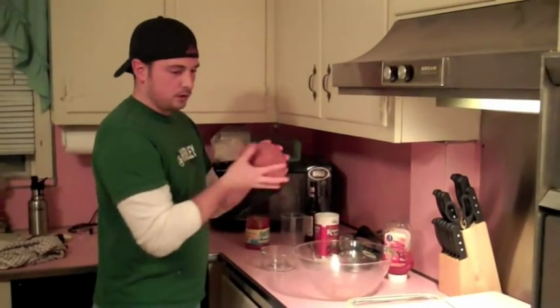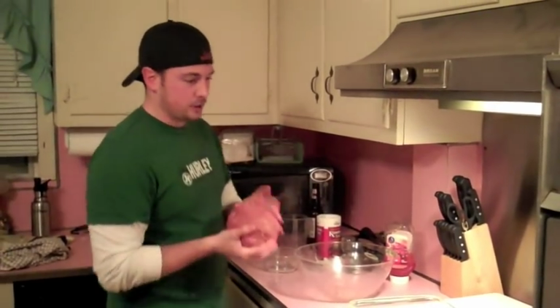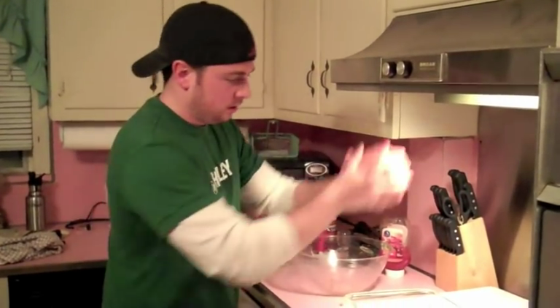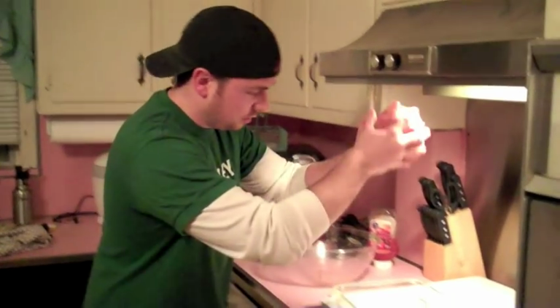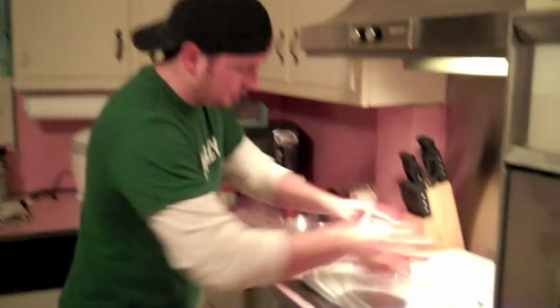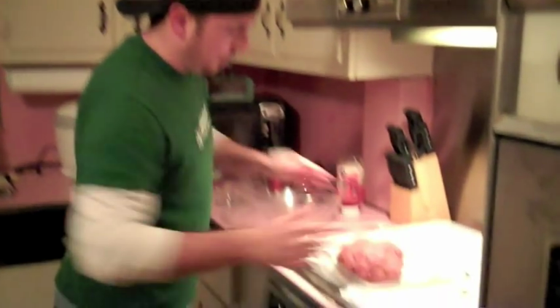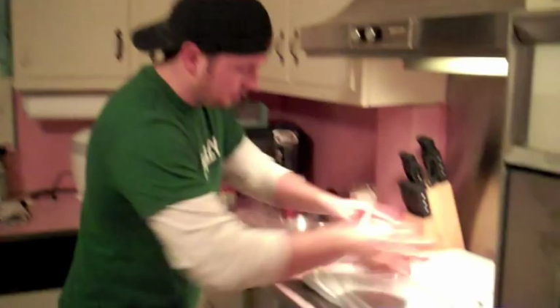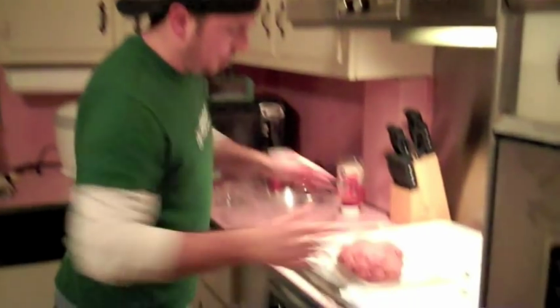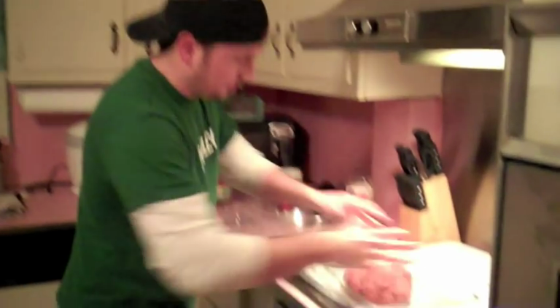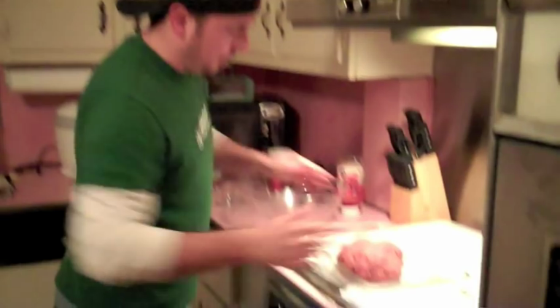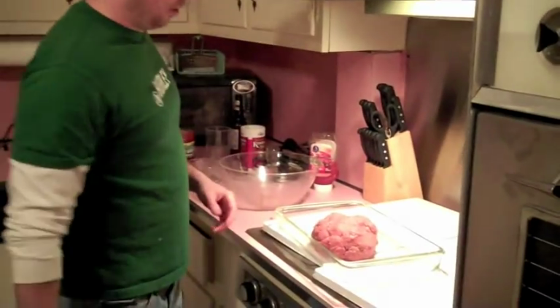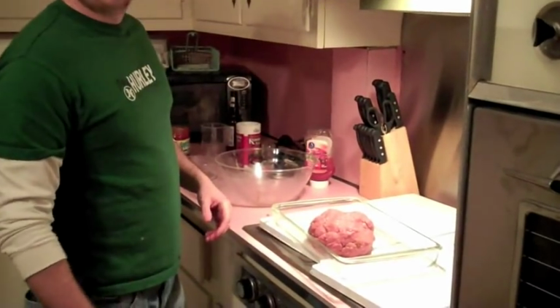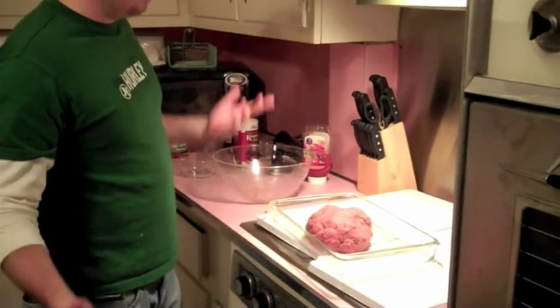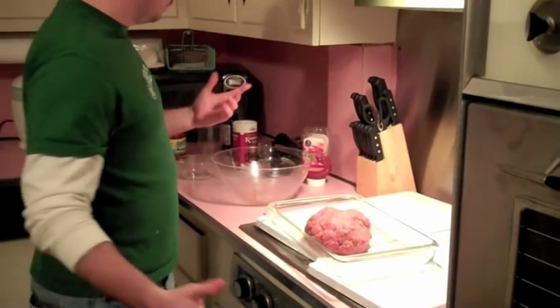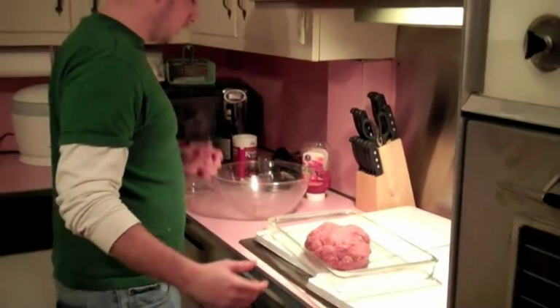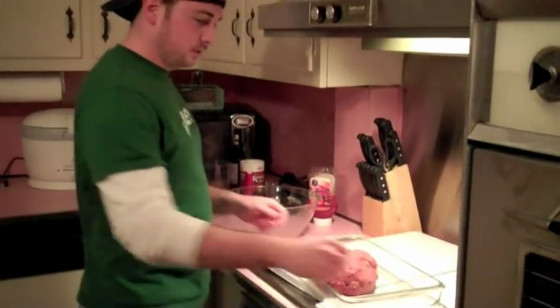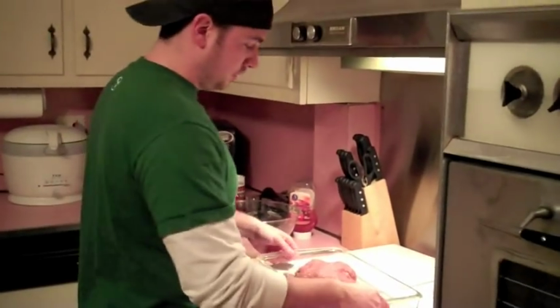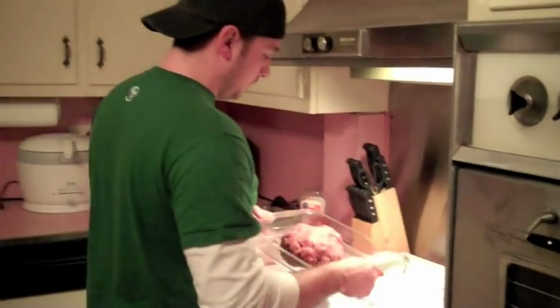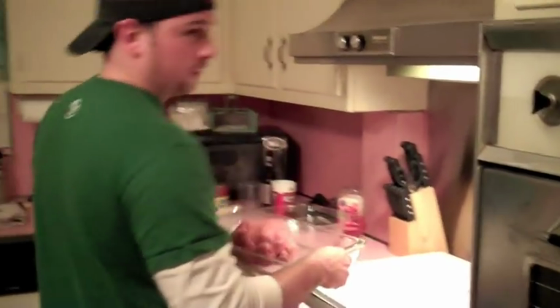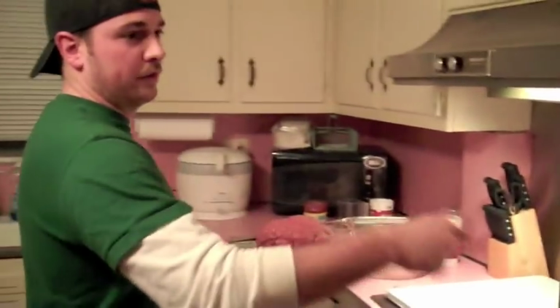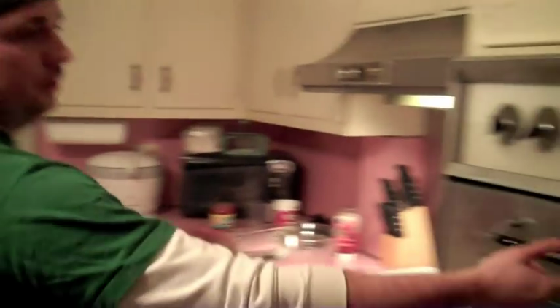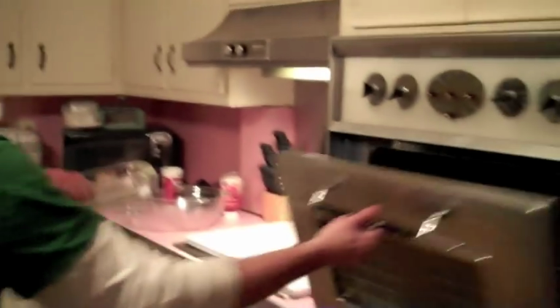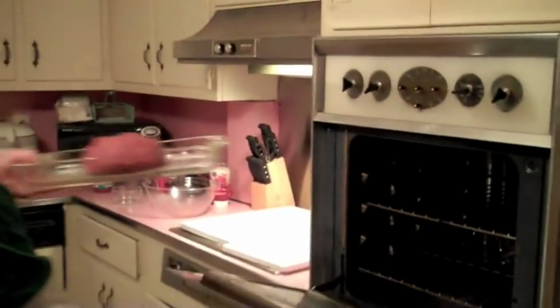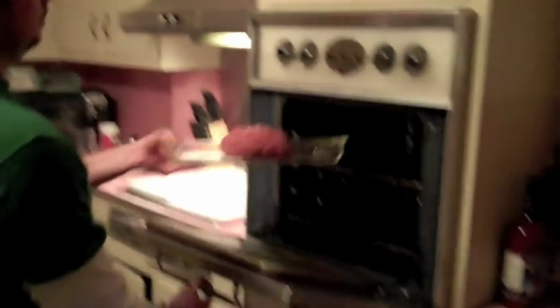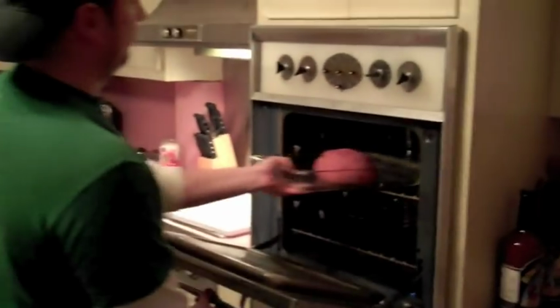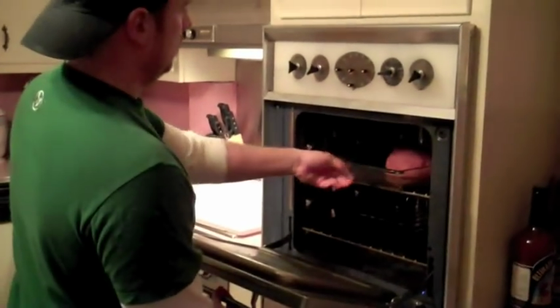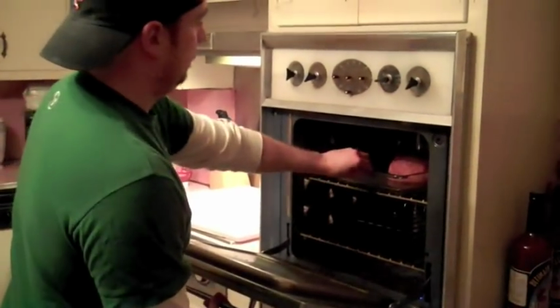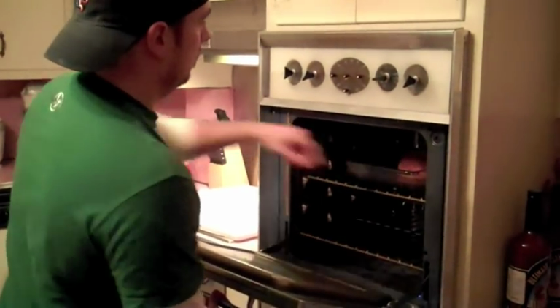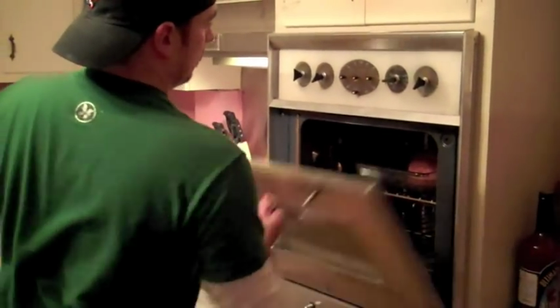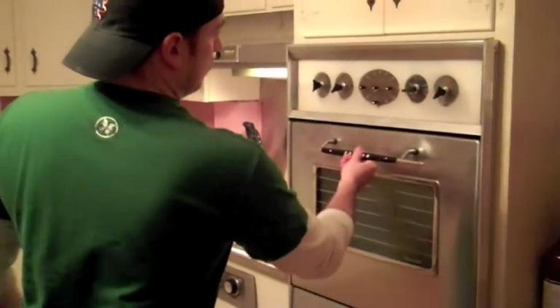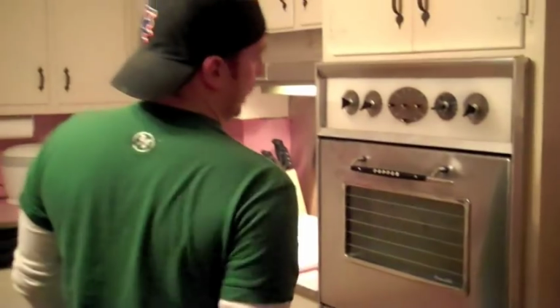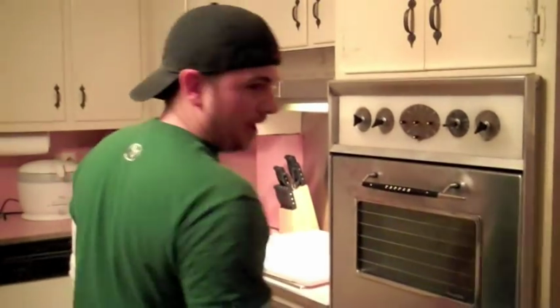Got a glass pan. Boom, that's it. Oven at 350. See you back here in about an hour.